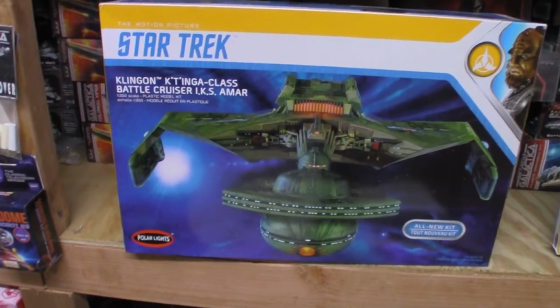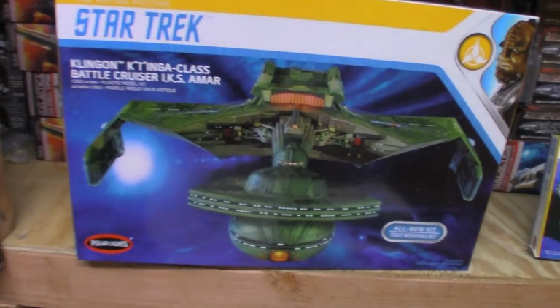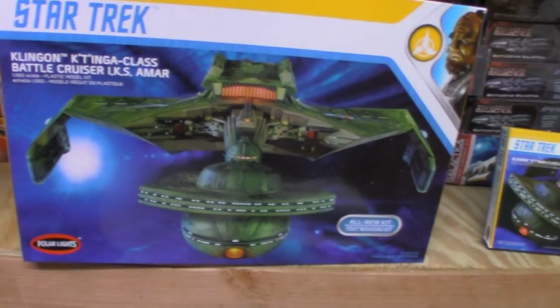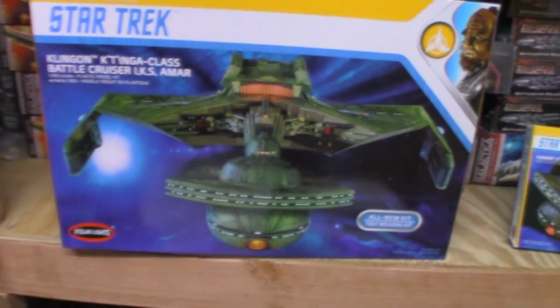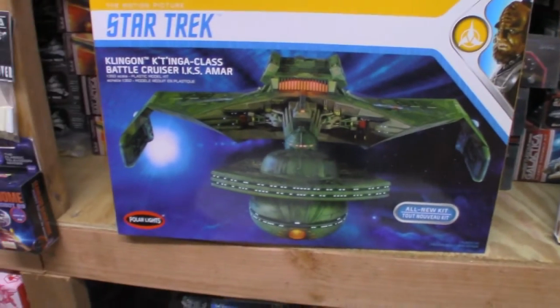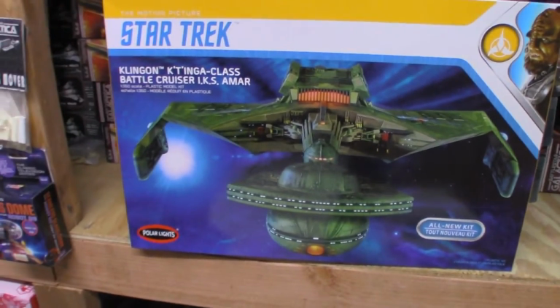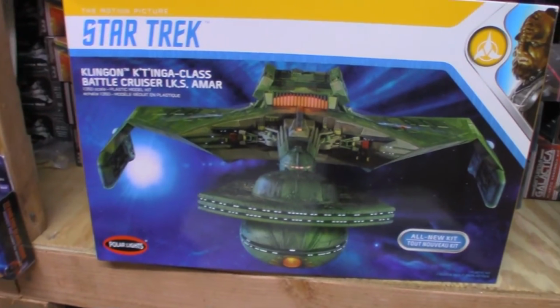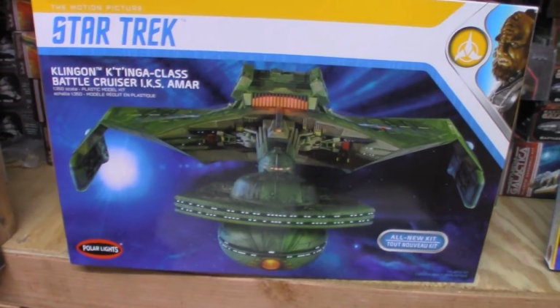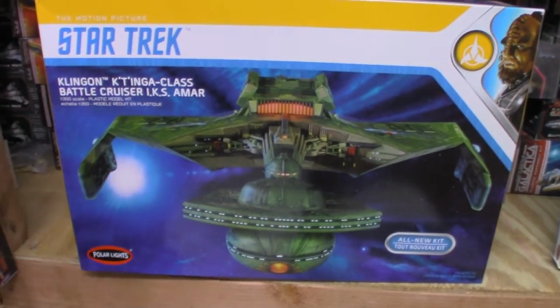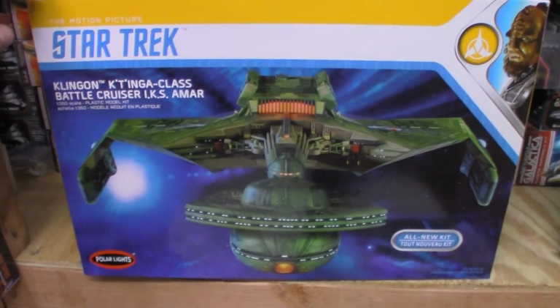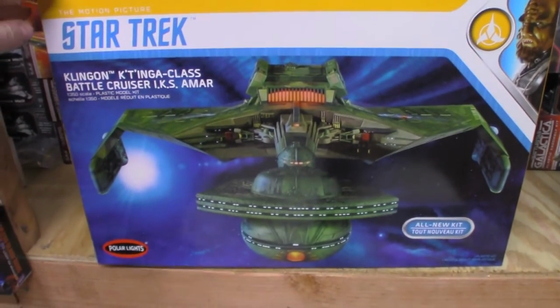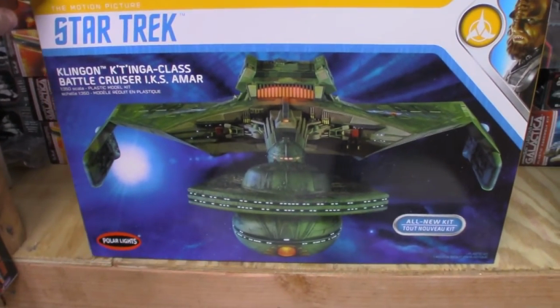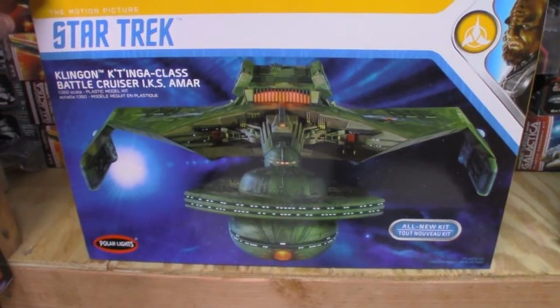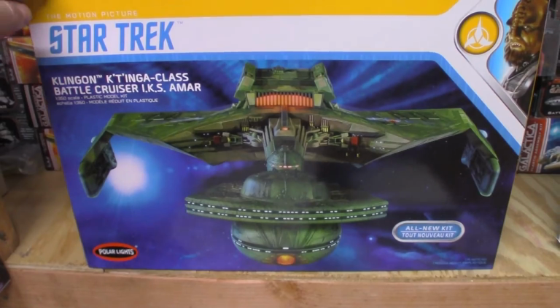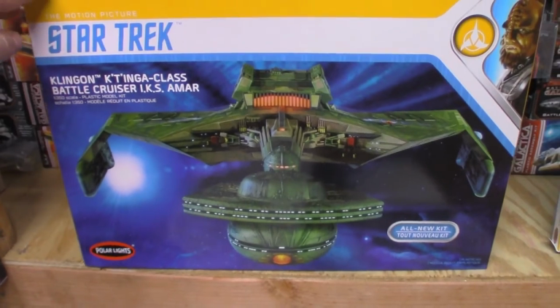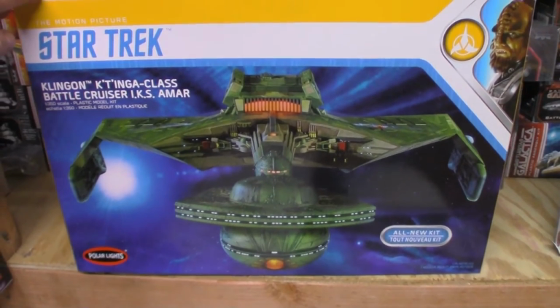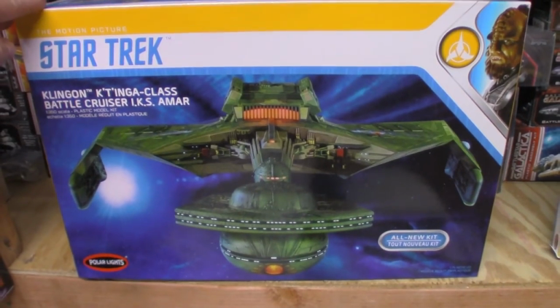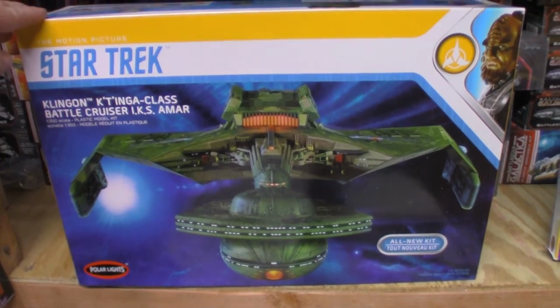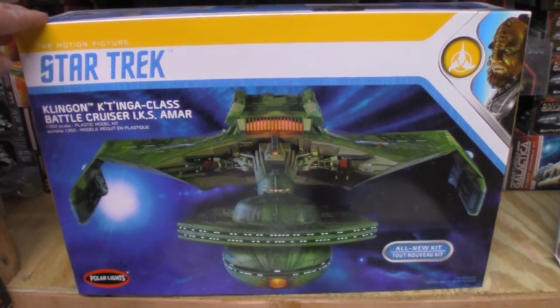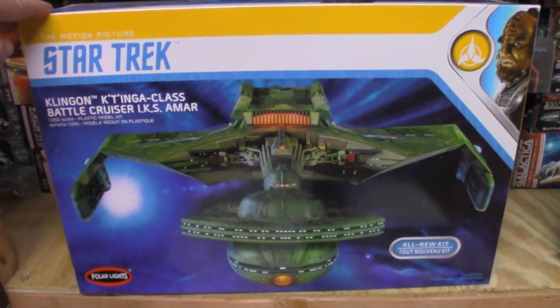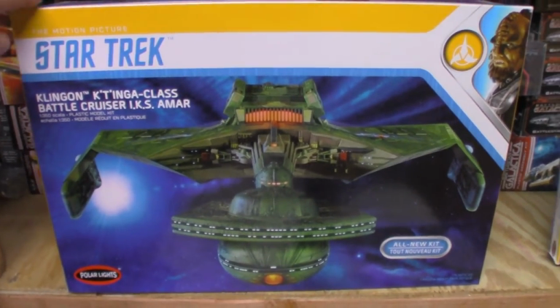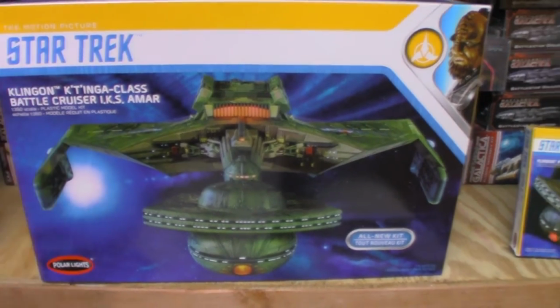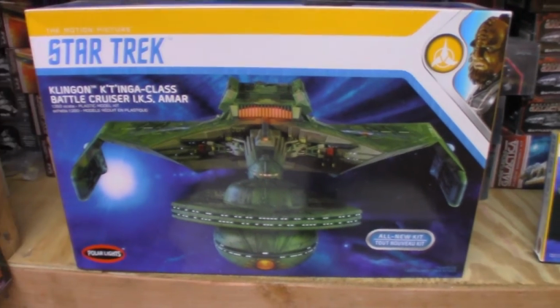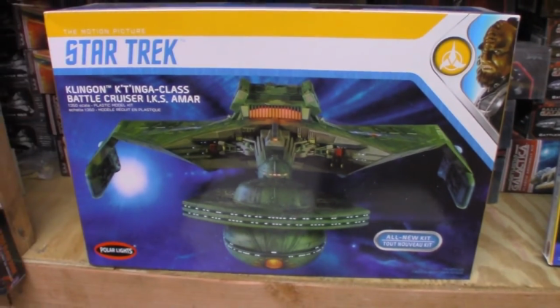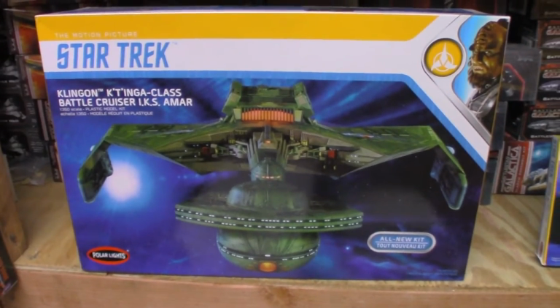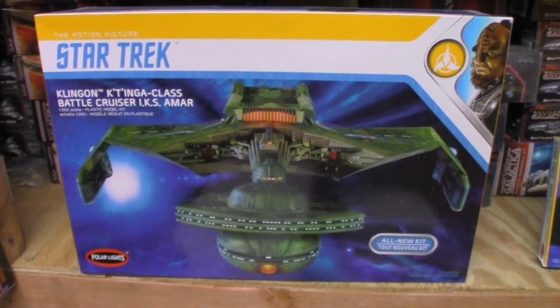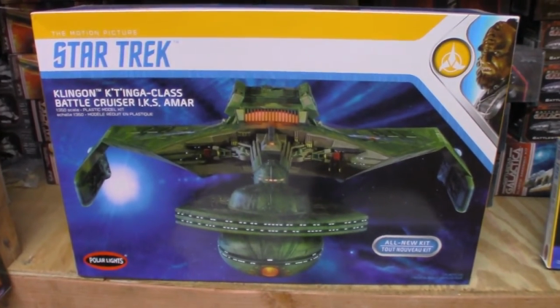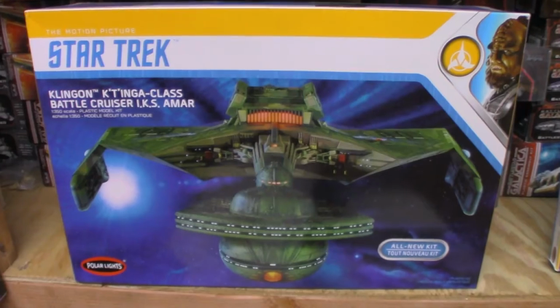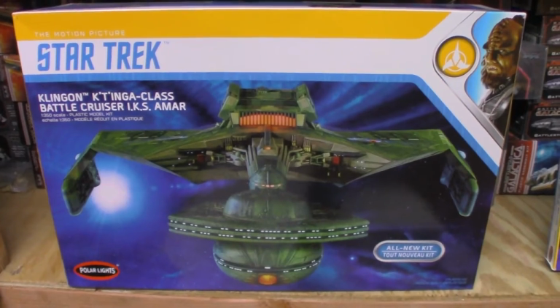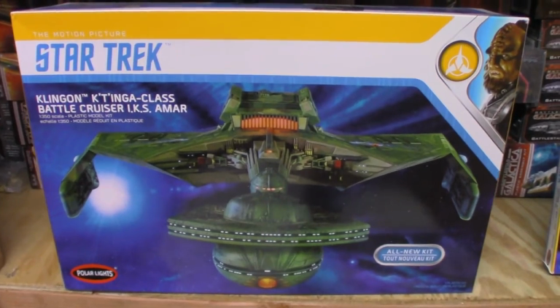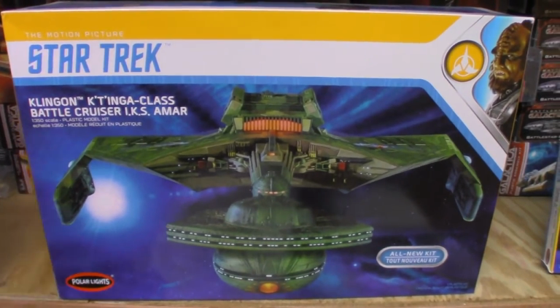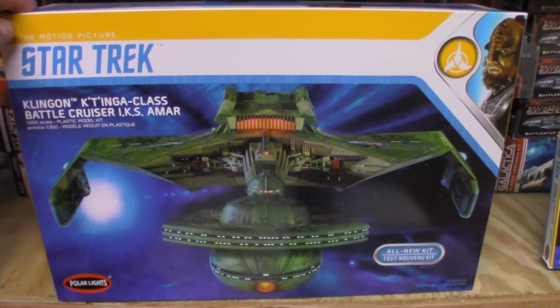I'm going to take a look at Polar Lights' Katinga. This kit is 1:350 scale. It retails around $100 and is available online or at your local hobby shop.